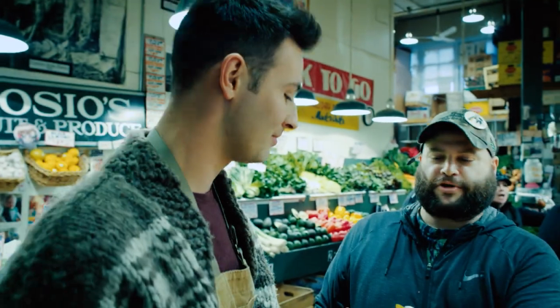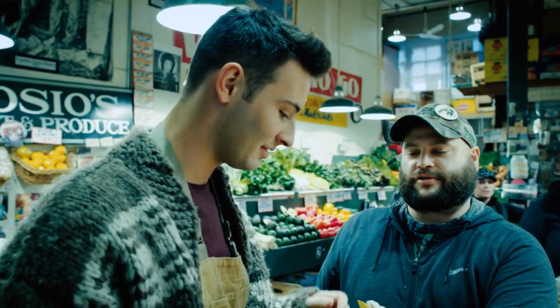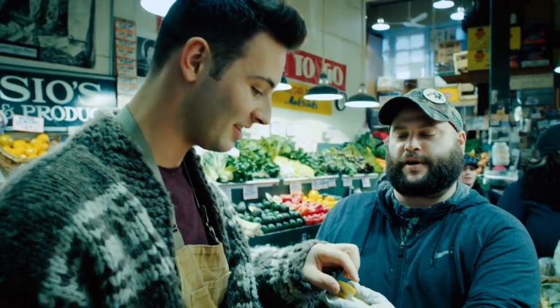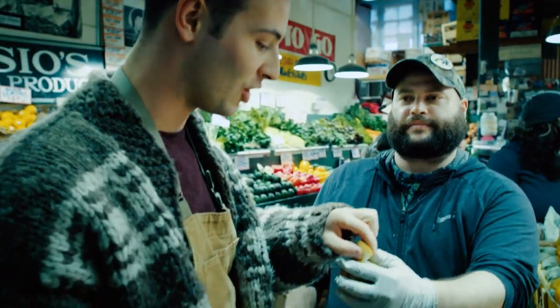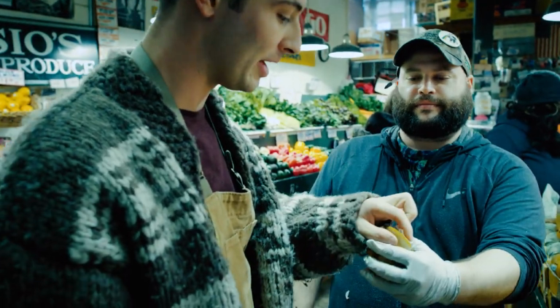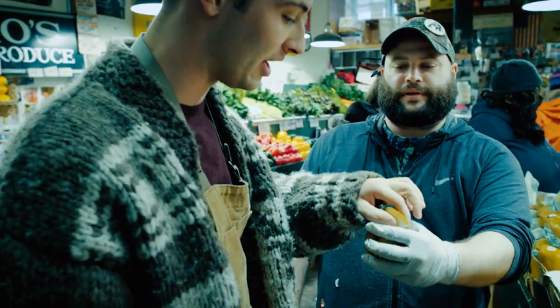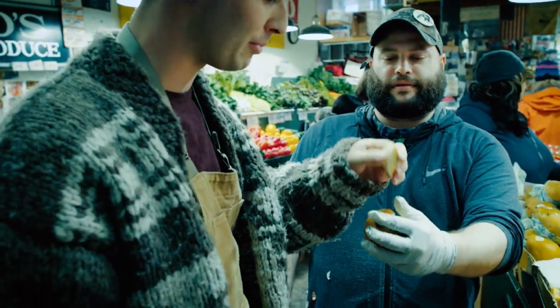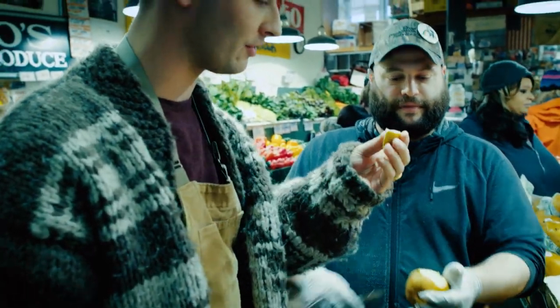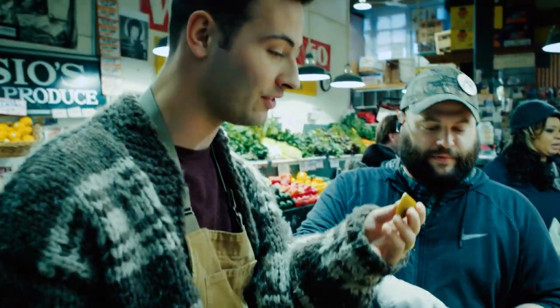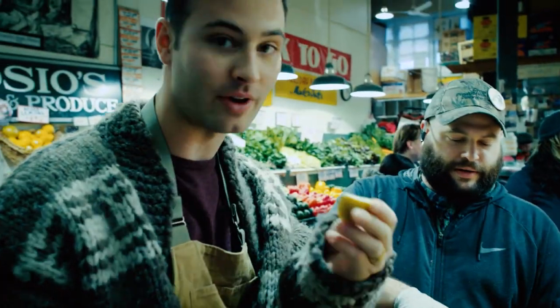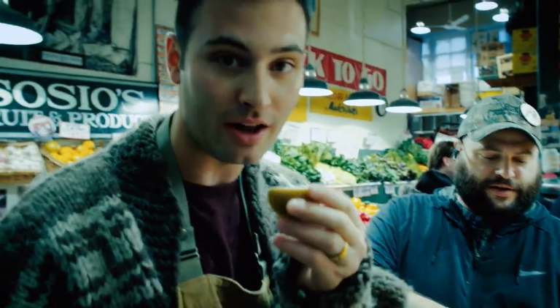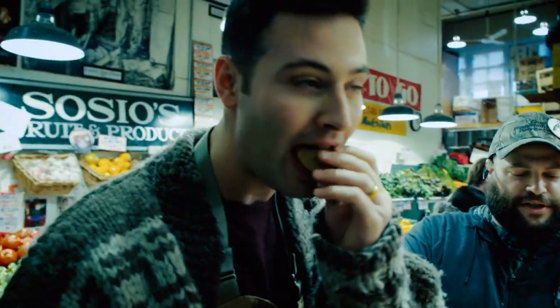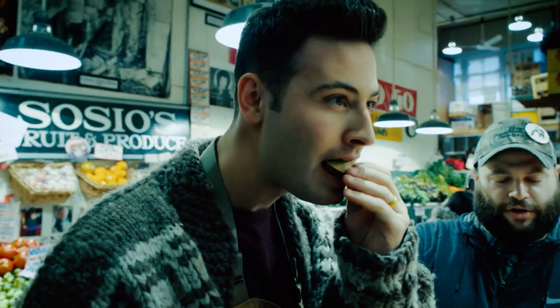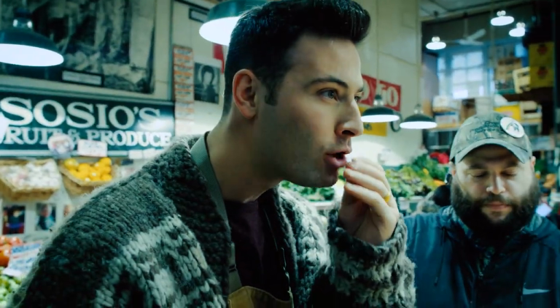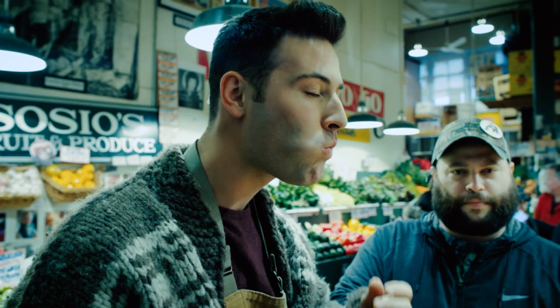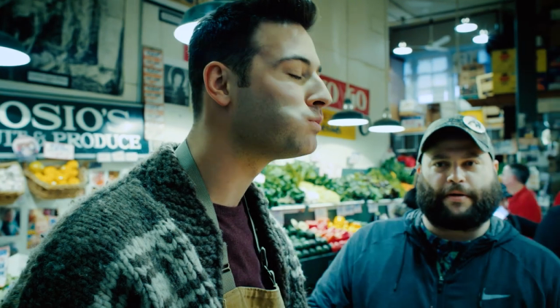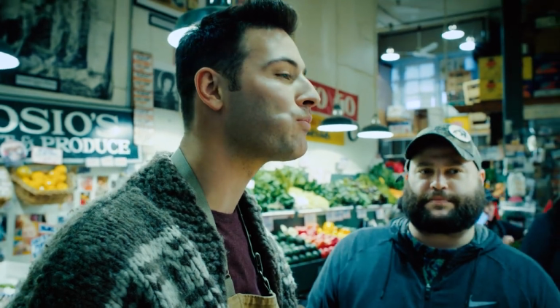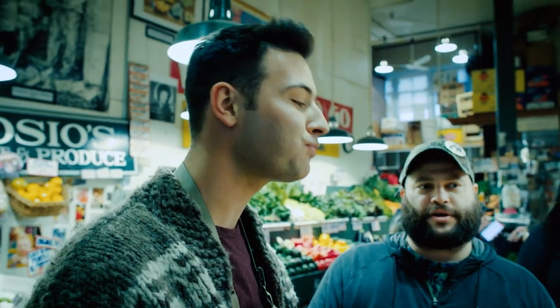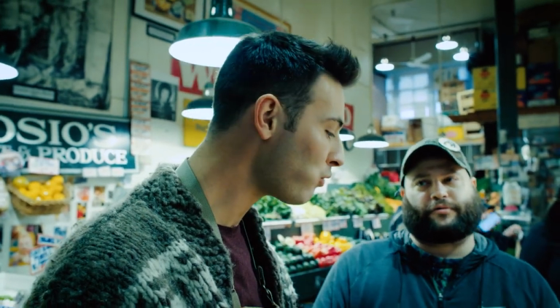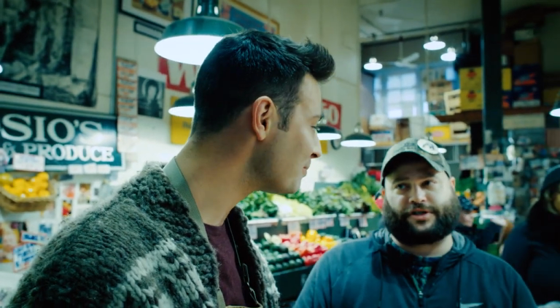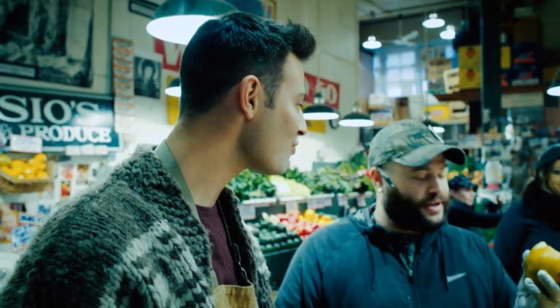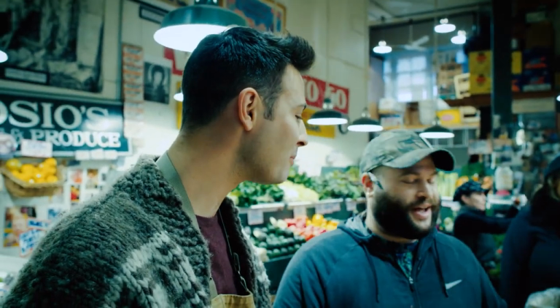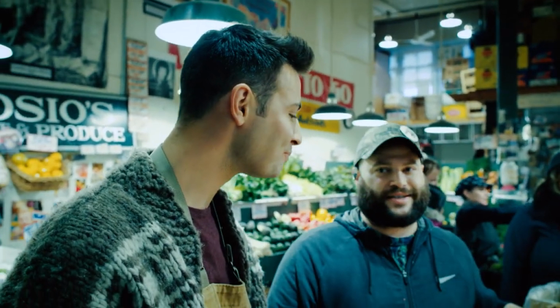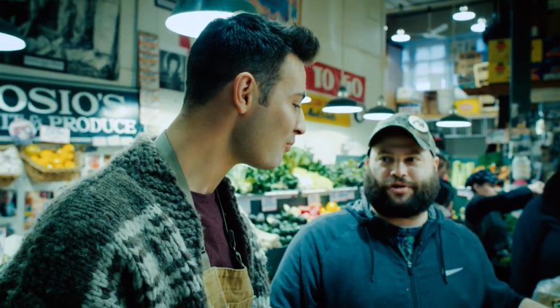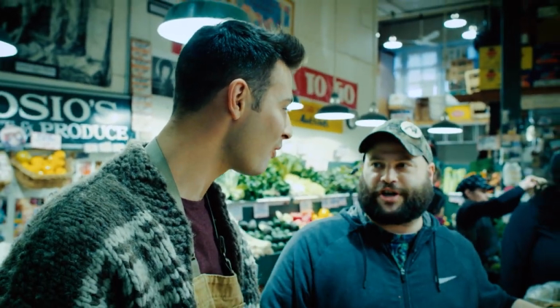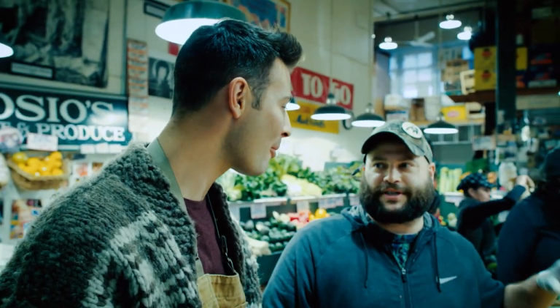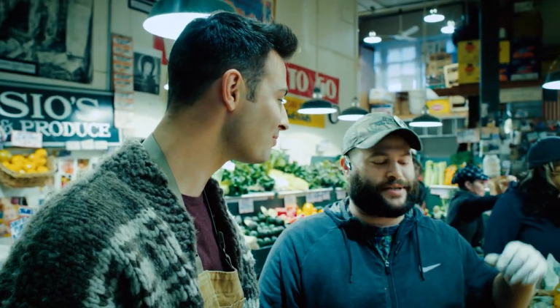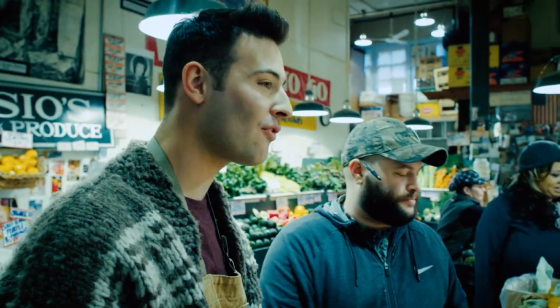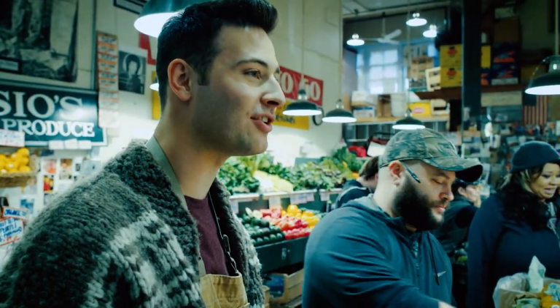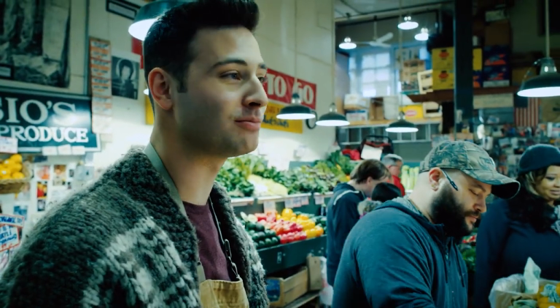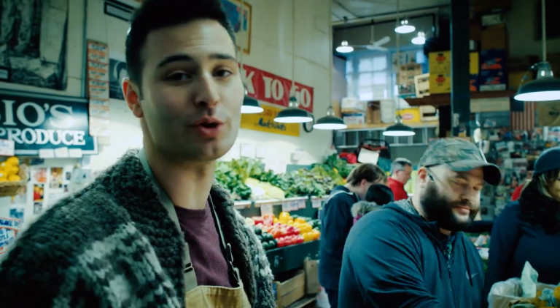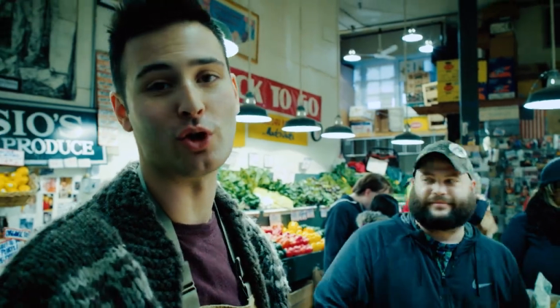First you have to try this pear. Oh my gosh. Pears are in season right now. This is a Taylor Gold pear, probably the best pear of the year from Washington. It just kind of tastes like joy and shame at the same time. That is super joyful.